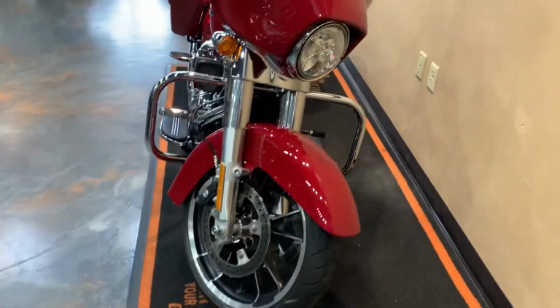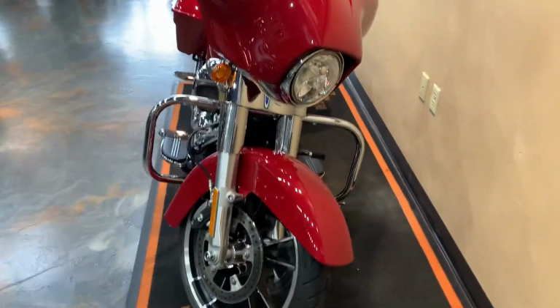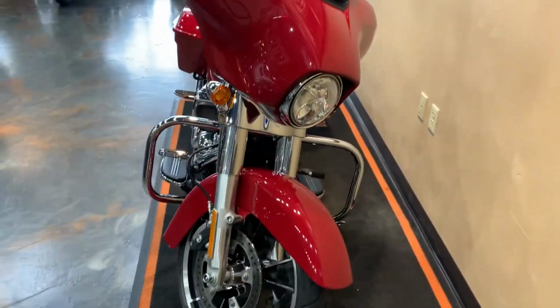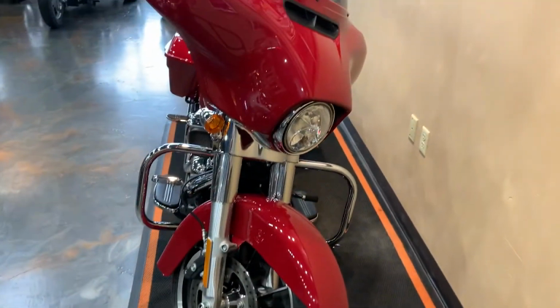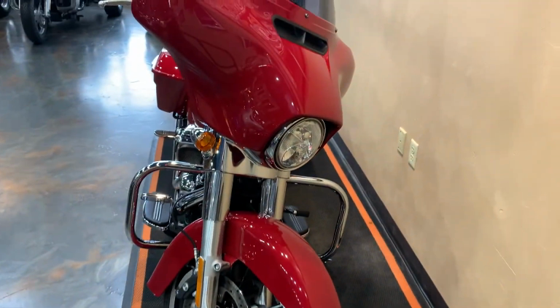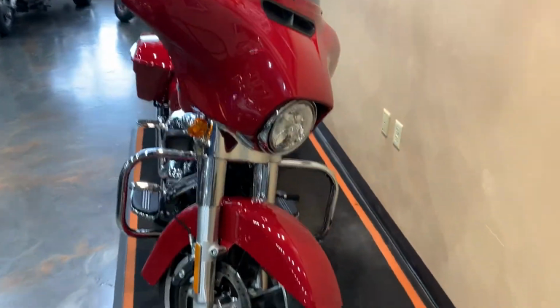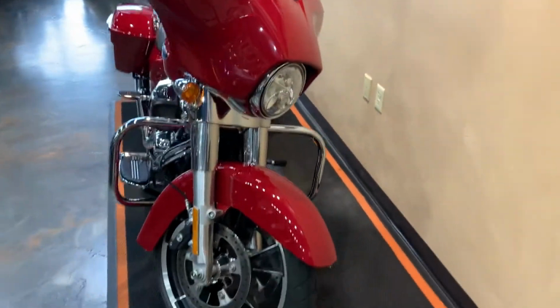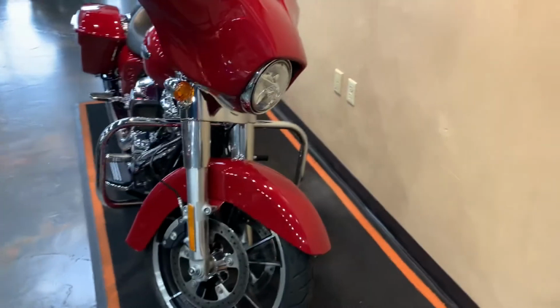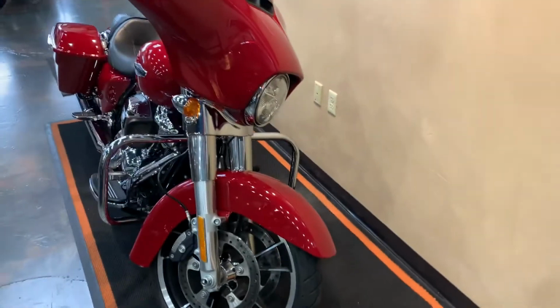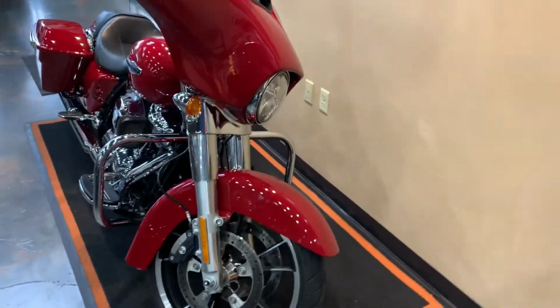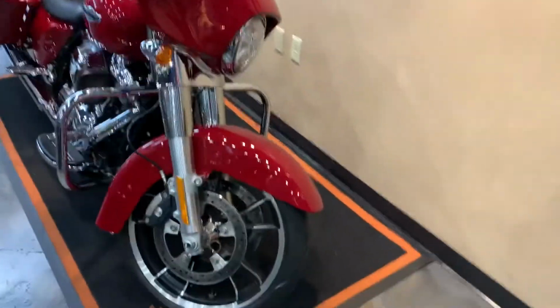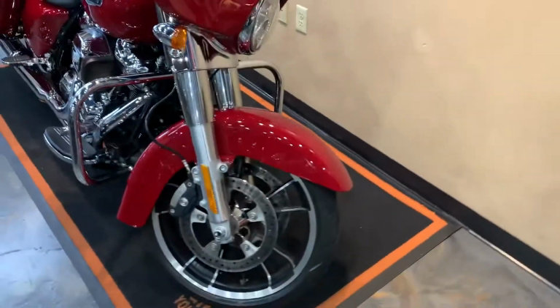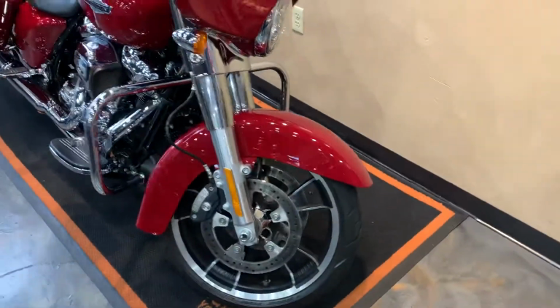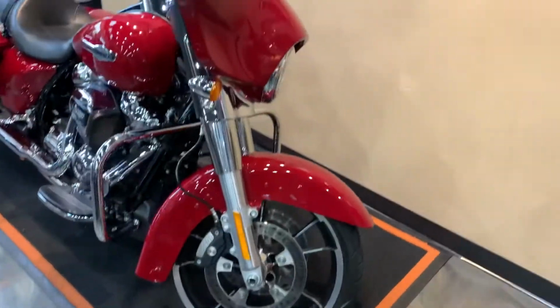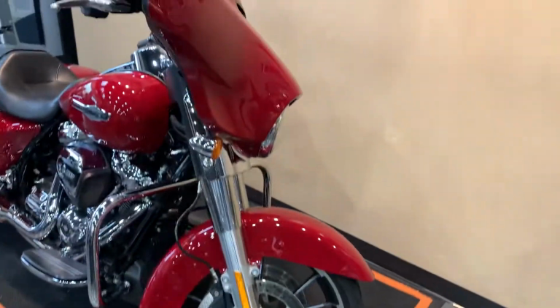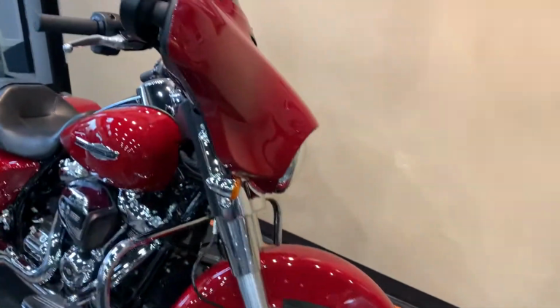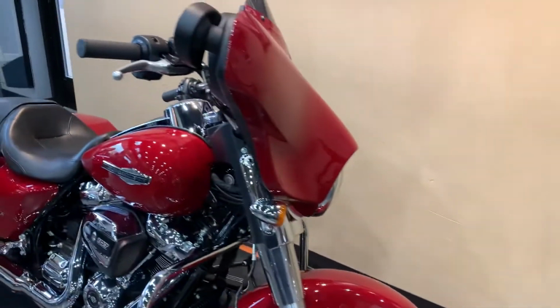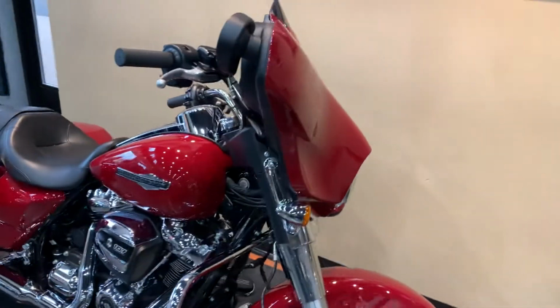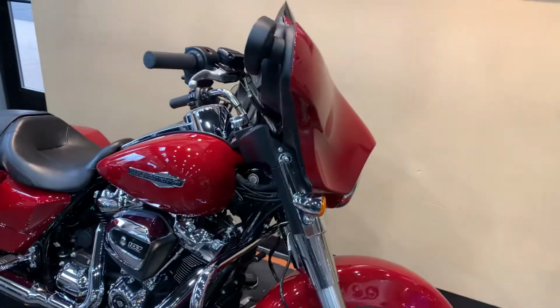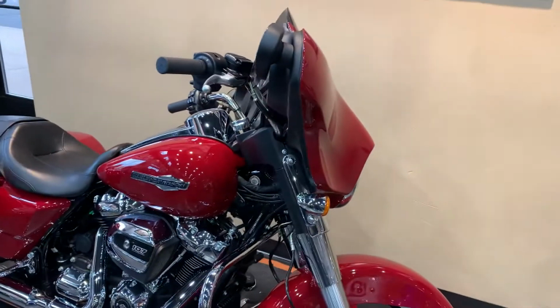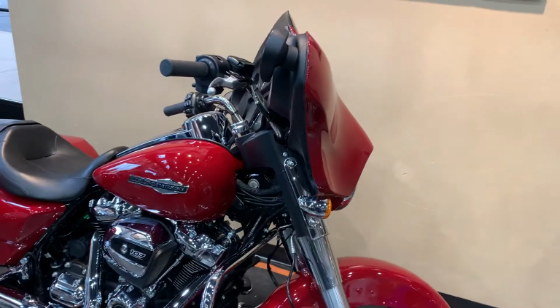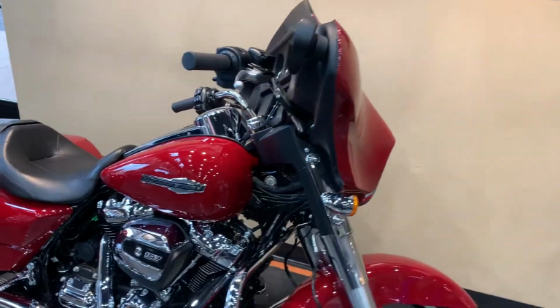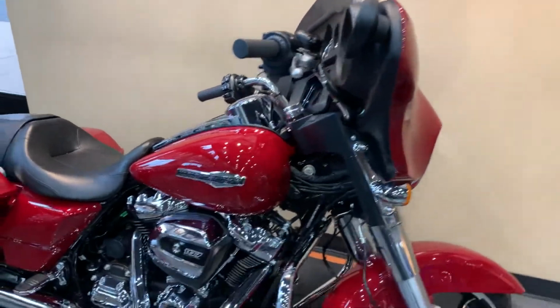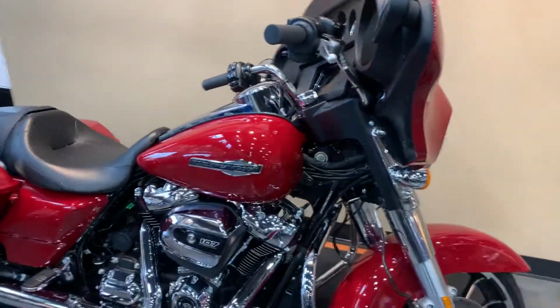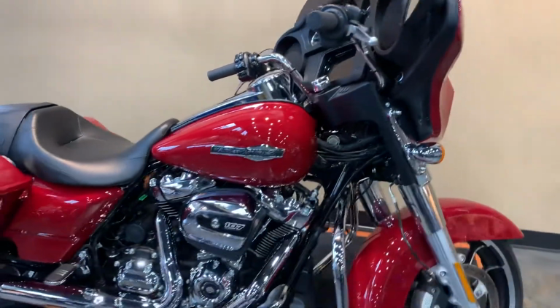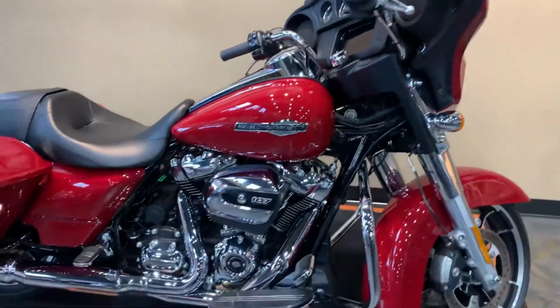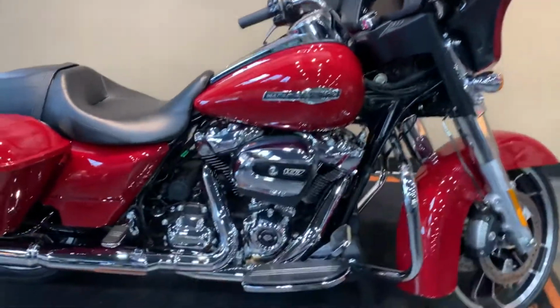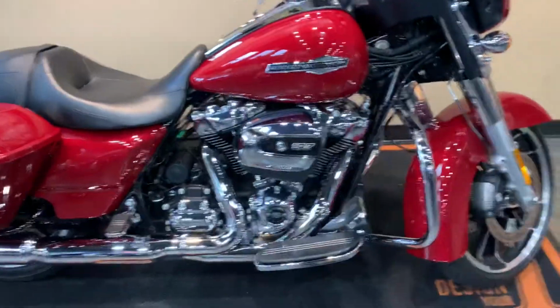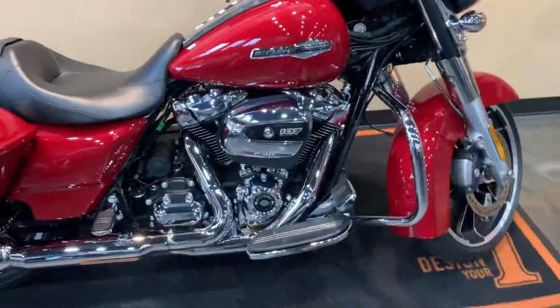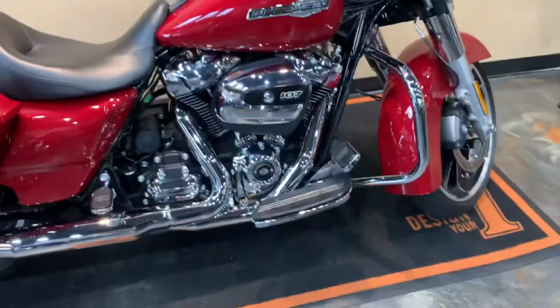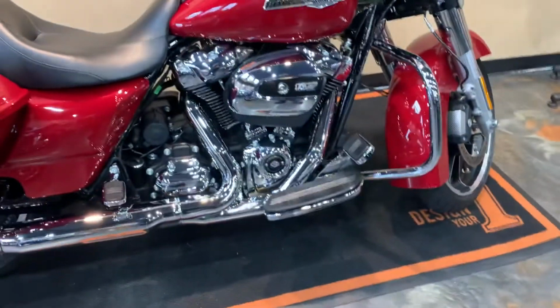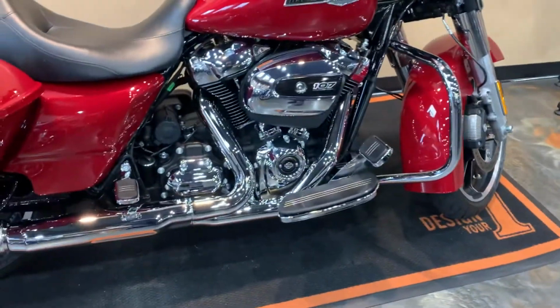Starting in the front, got ourselves a 19-inch wheel, the Enforcer wheels. This will have a 107 cubic inch motor with a six-speed transmission.